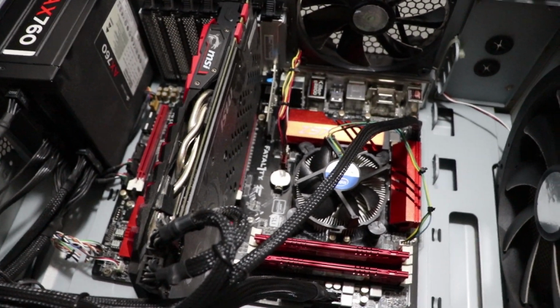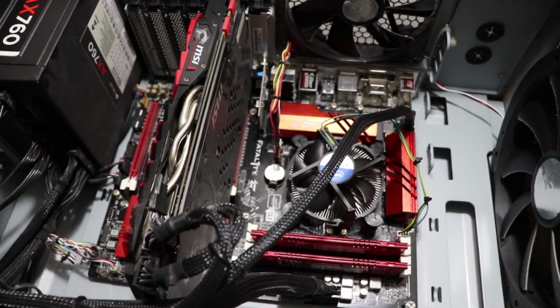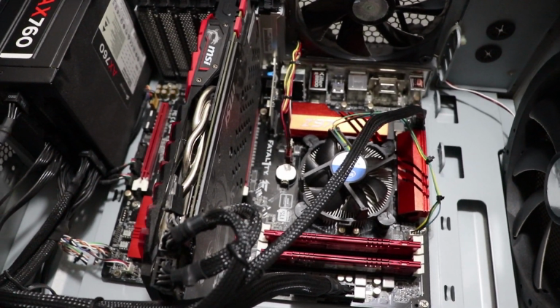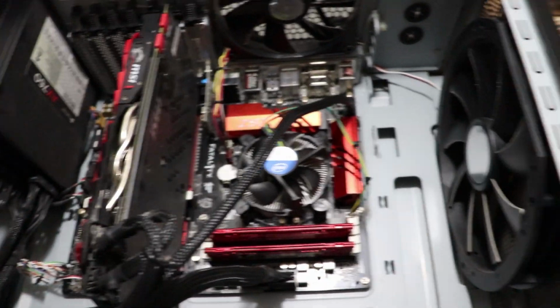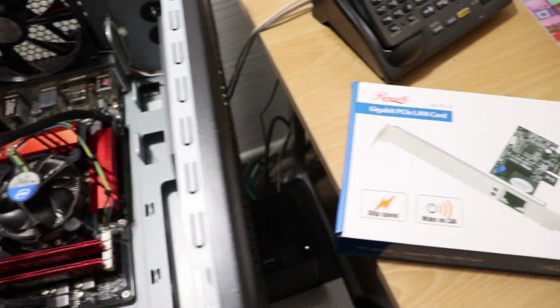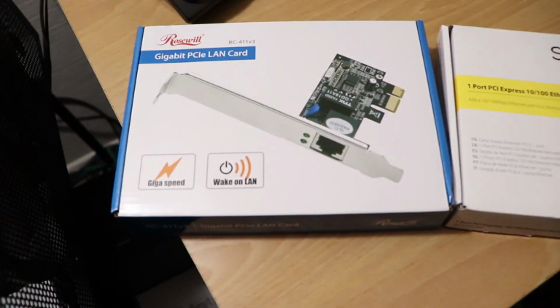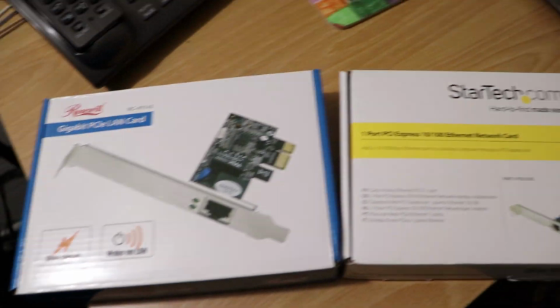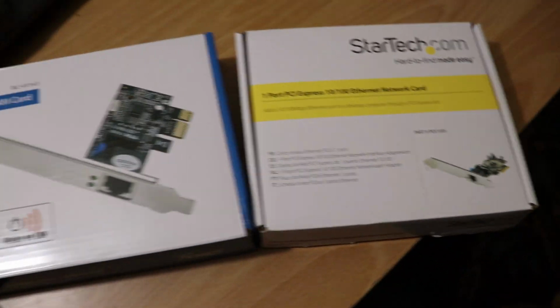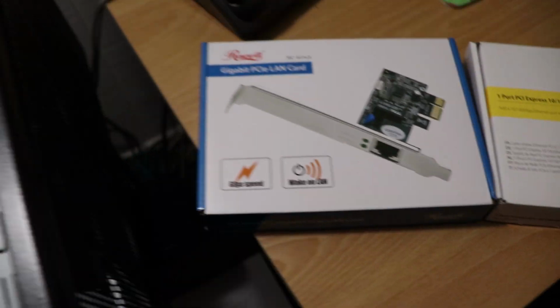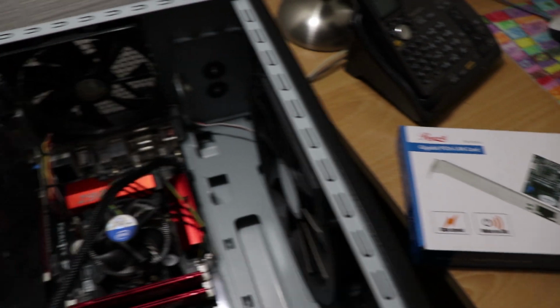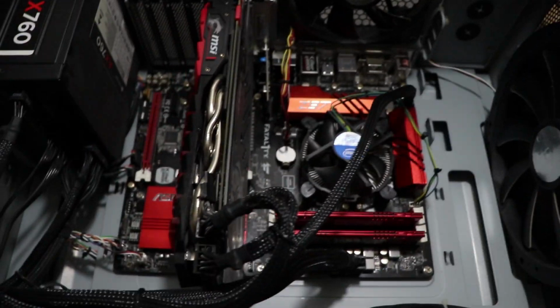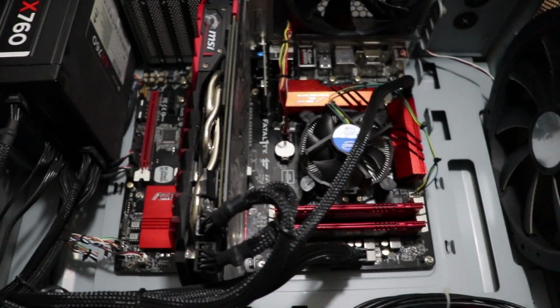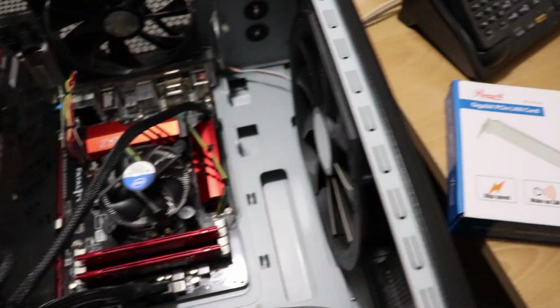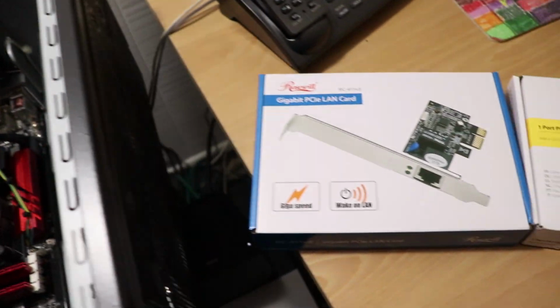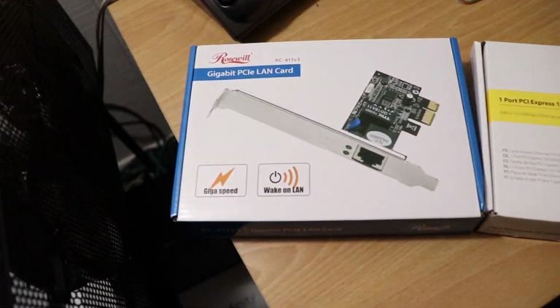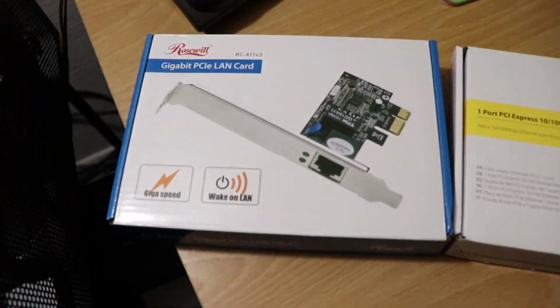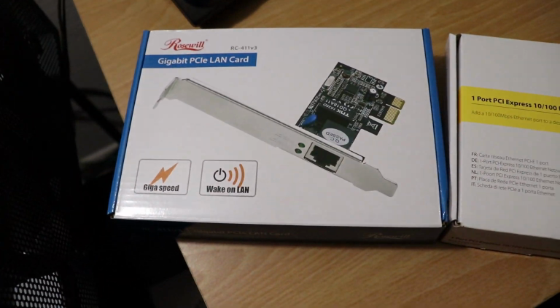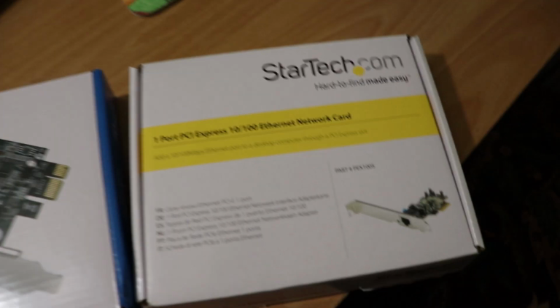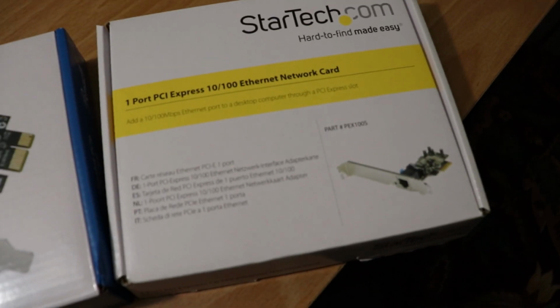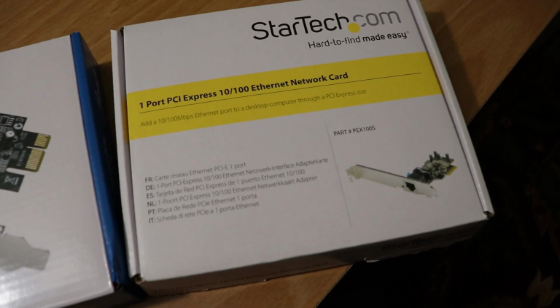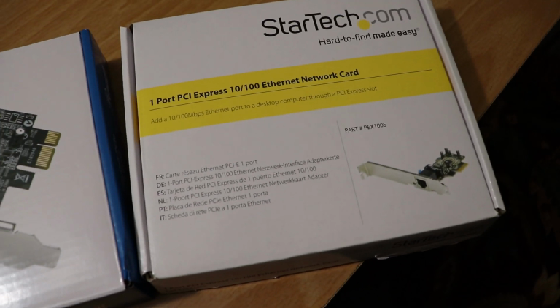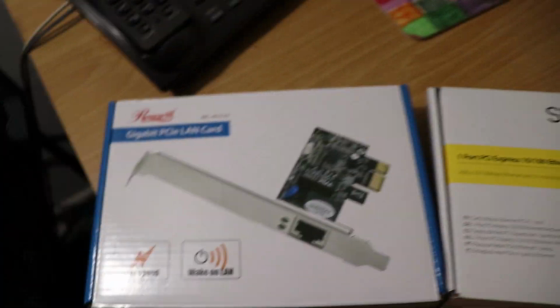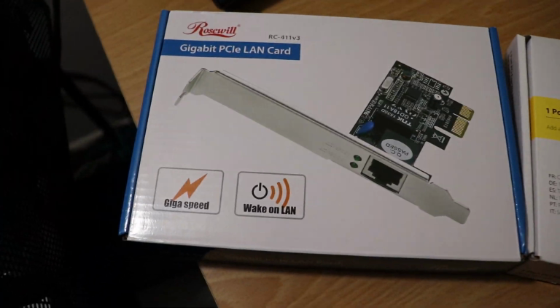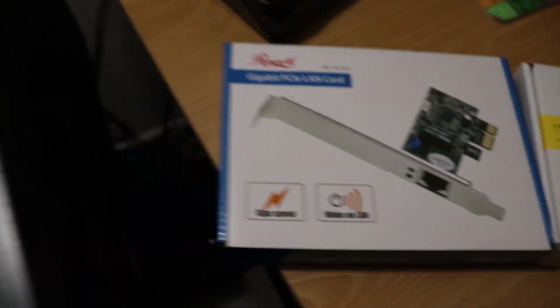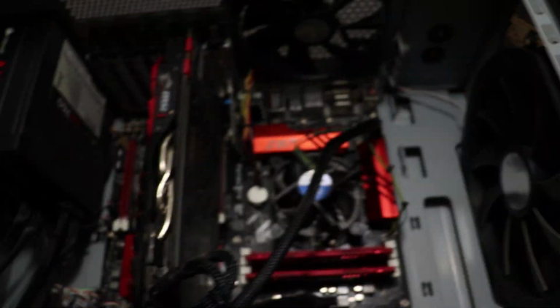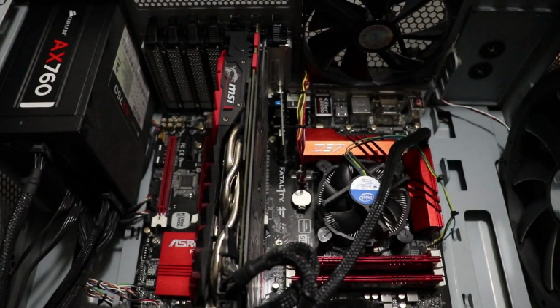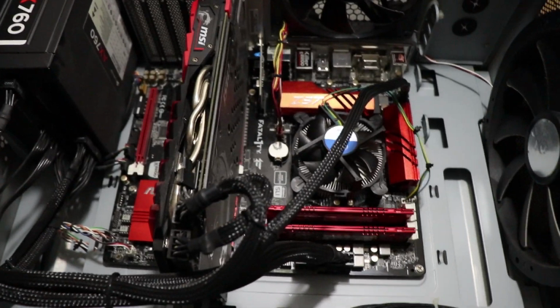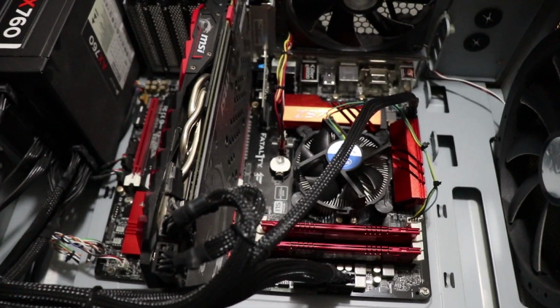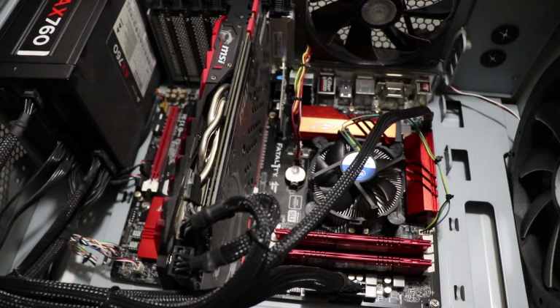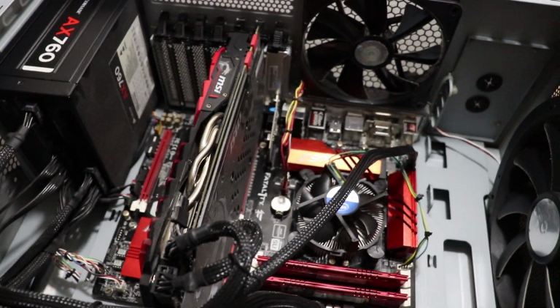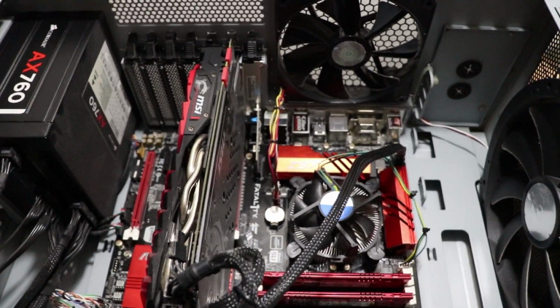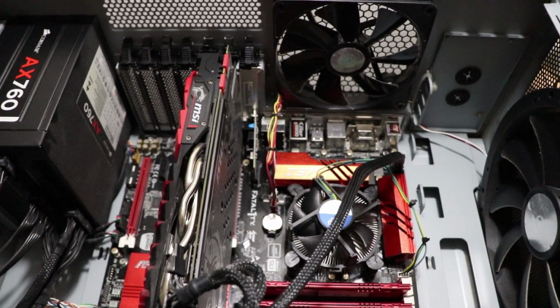Stay tuned in this video because I'm doing a comparison later — my wireless internet, which maxes out over 250, versus how much this old card does and how much the new one does. We're going to do a complete comparison and you might find it very helpful.